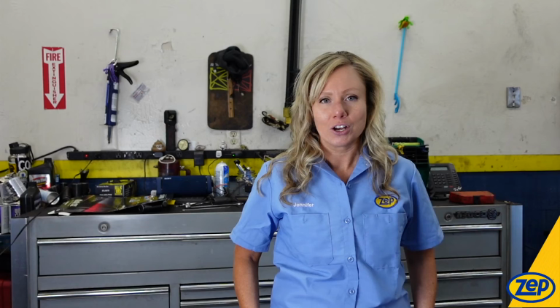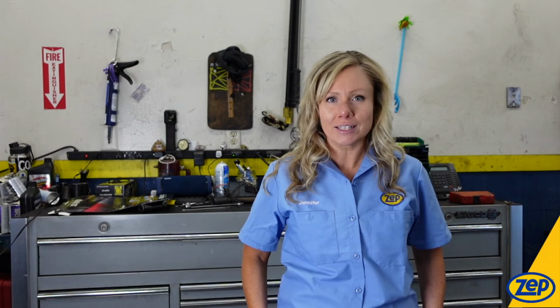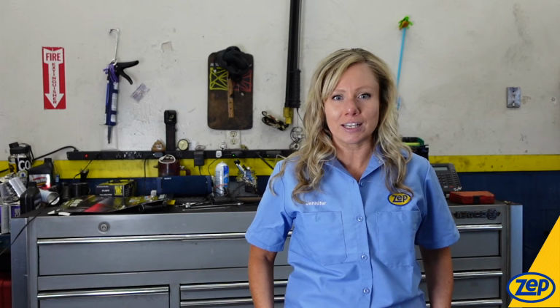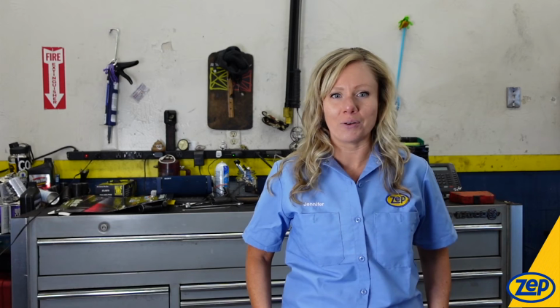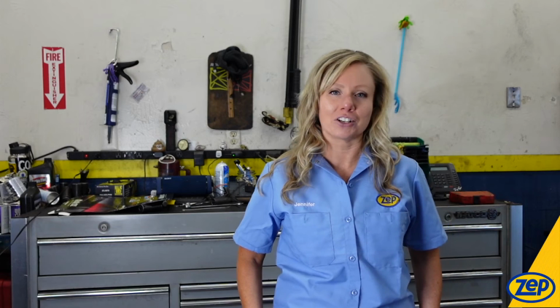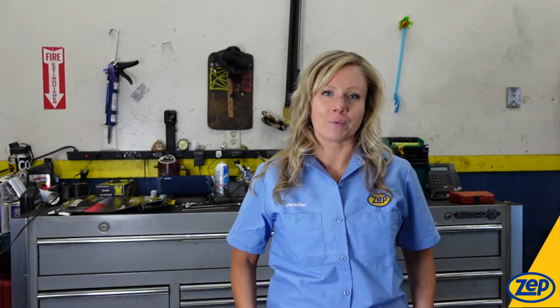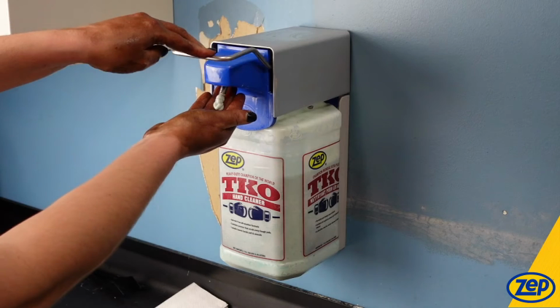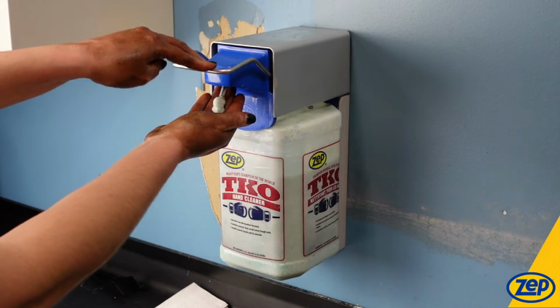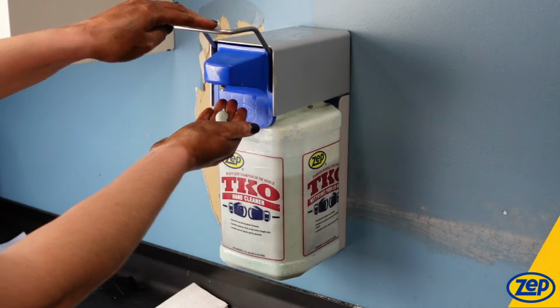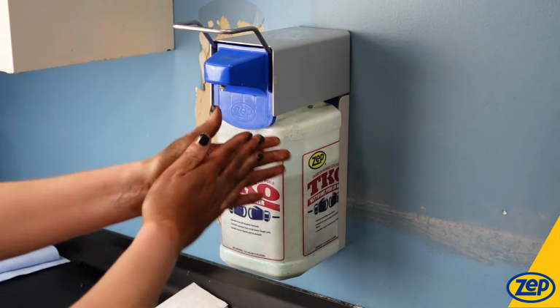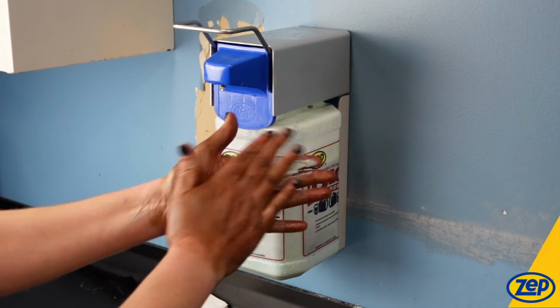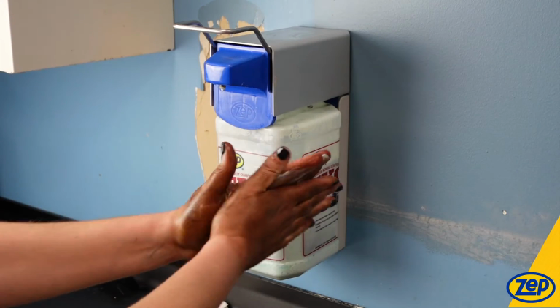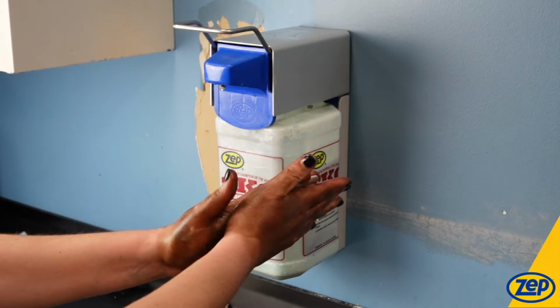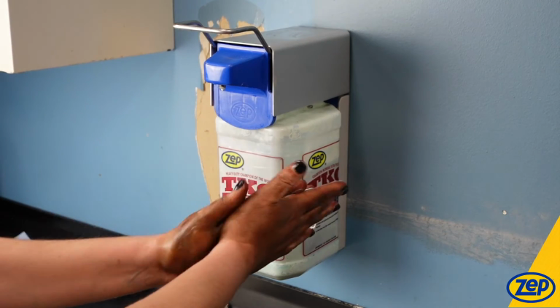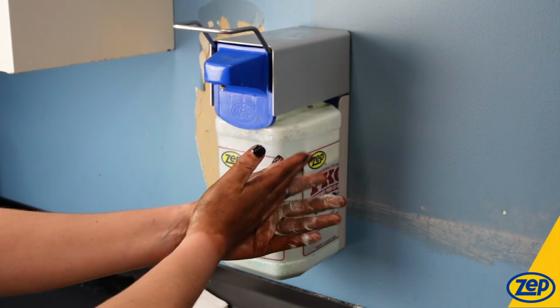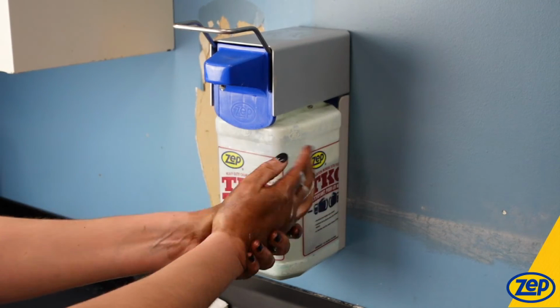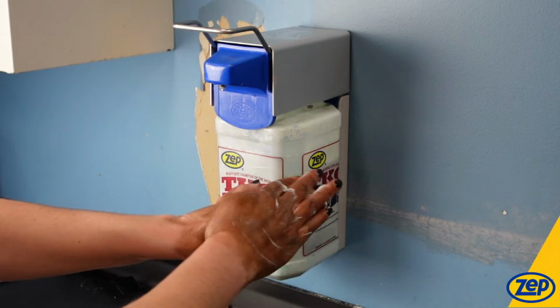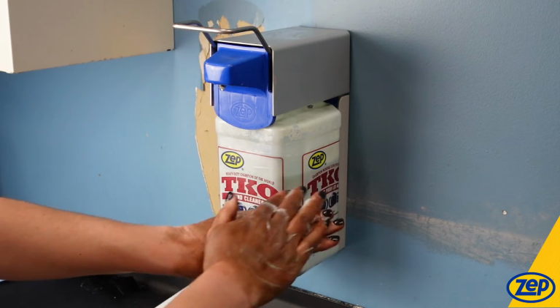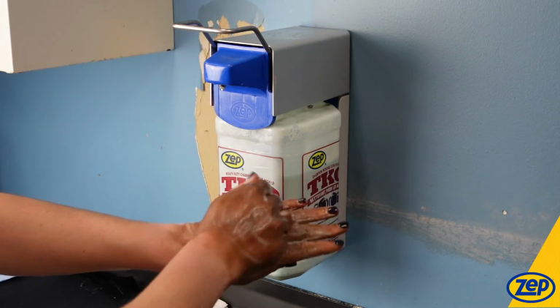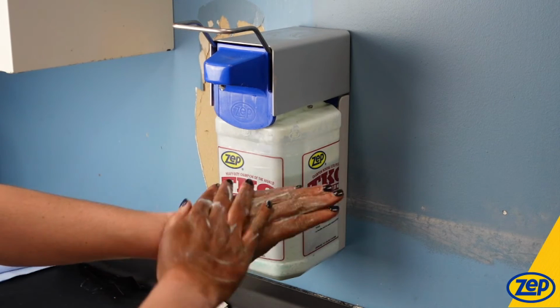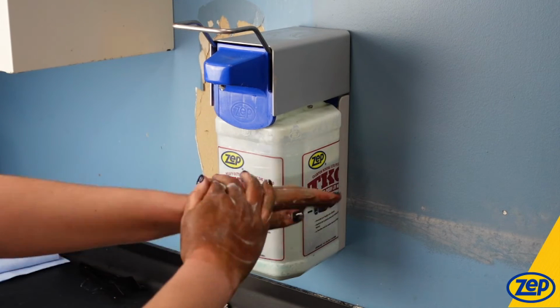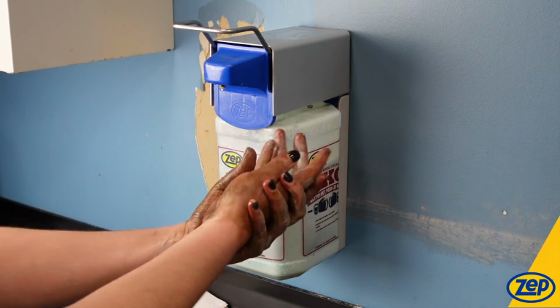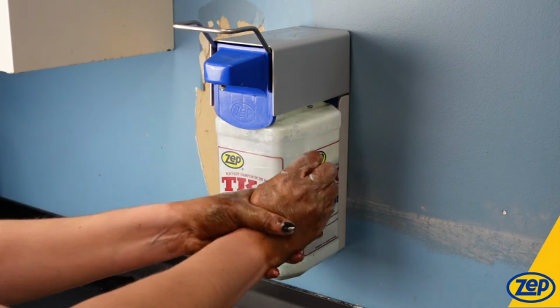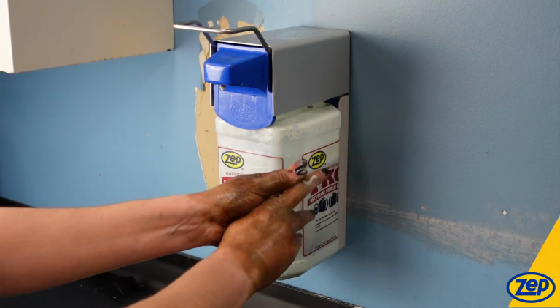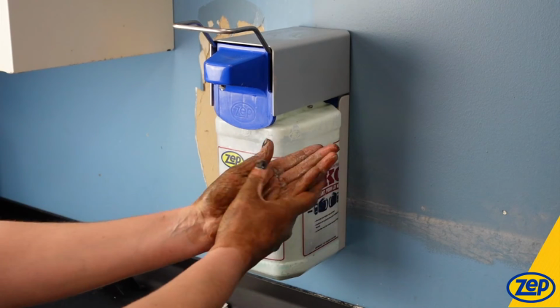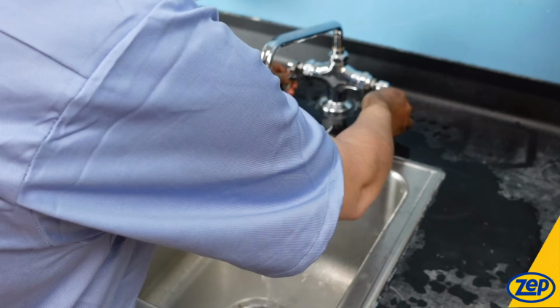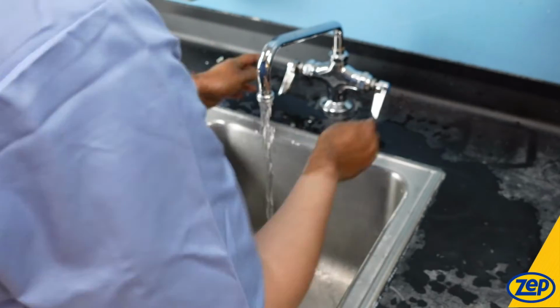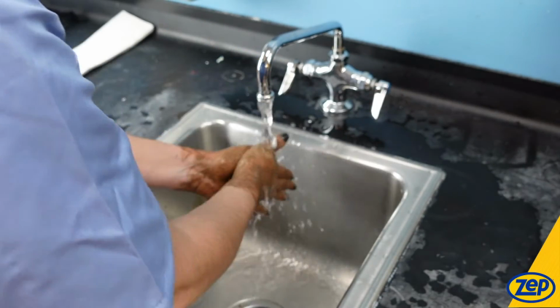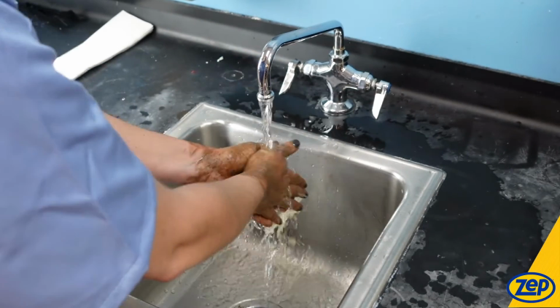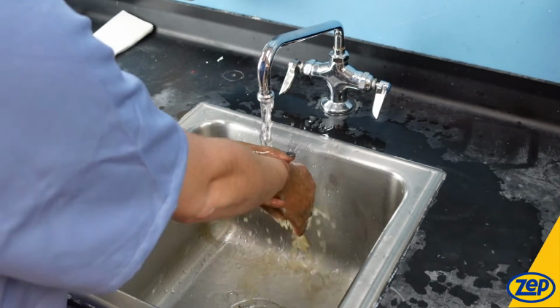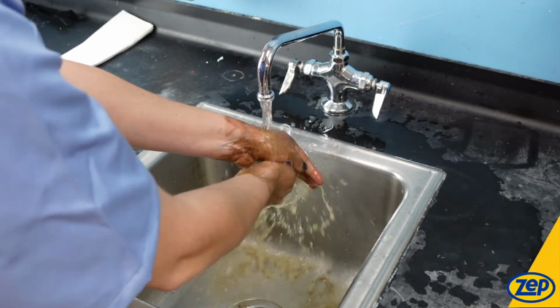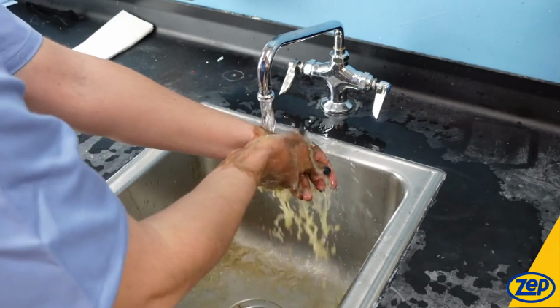So let's see TKO in action. I'll add a pump of TKO to my hands covered in oil. As I rub my hands, TKO produces a nice lather that pulls that oil away from my skin, which can easily be rinsed with water and dried.